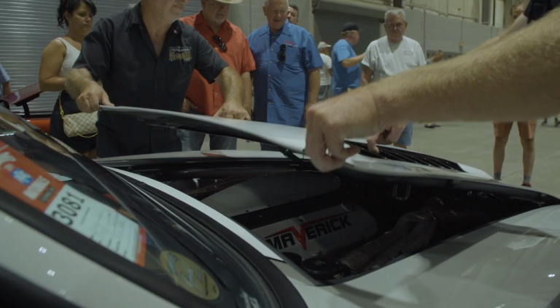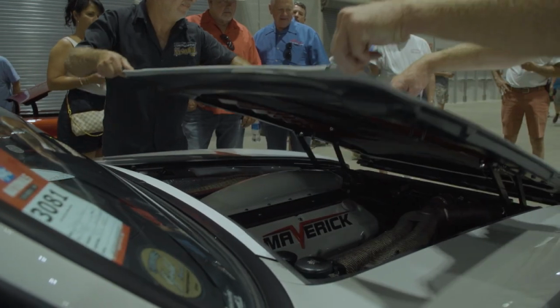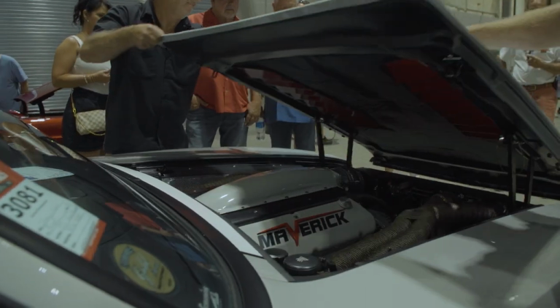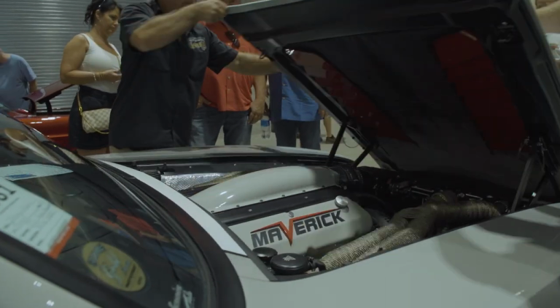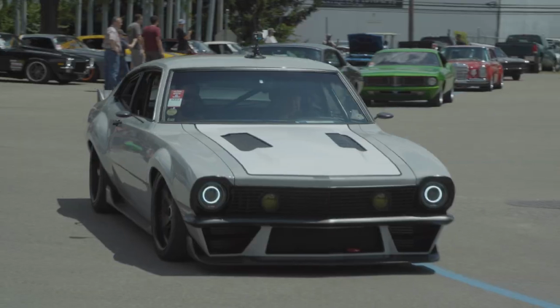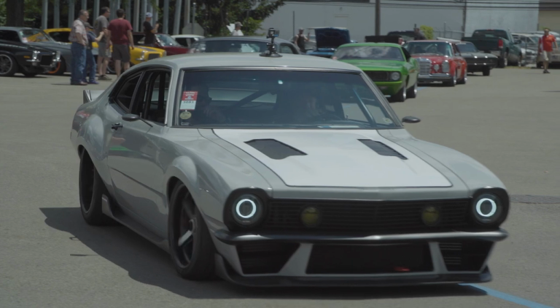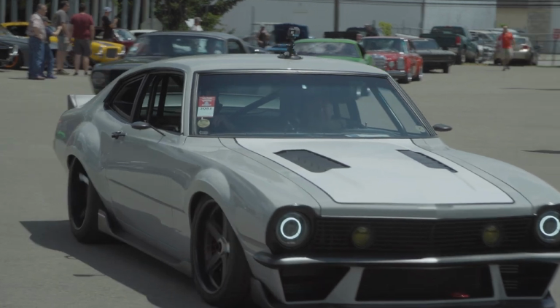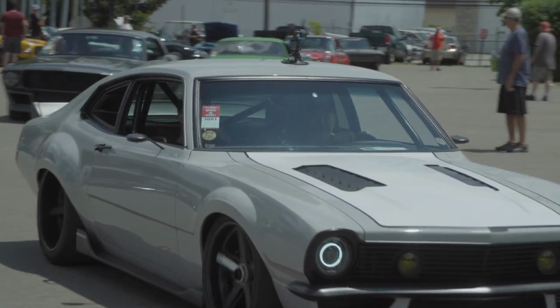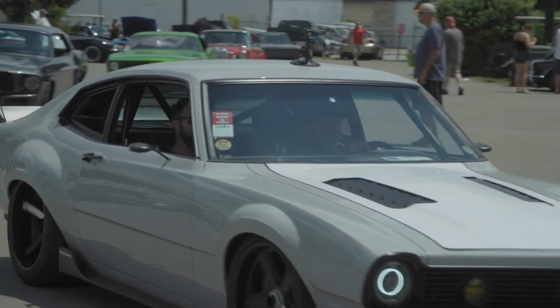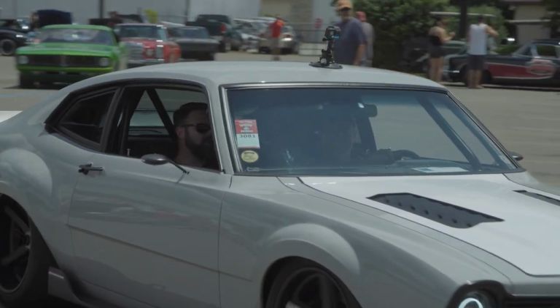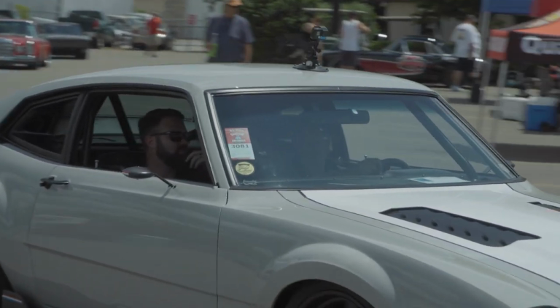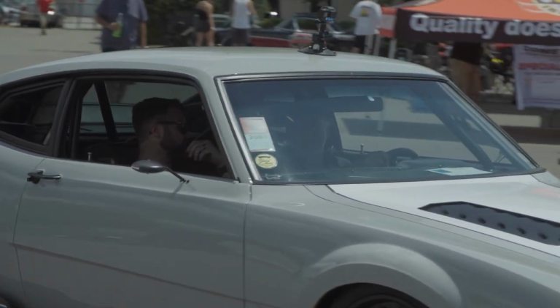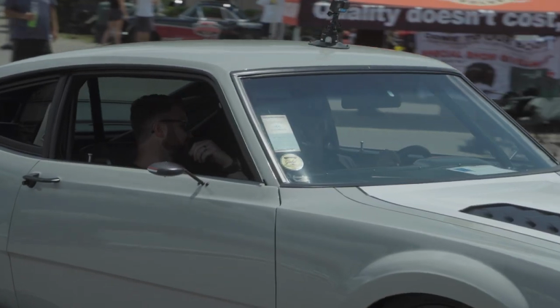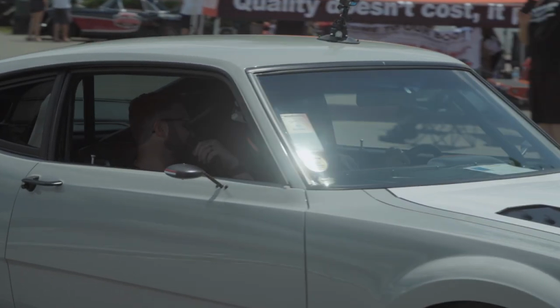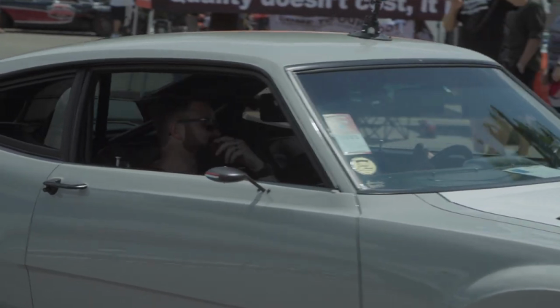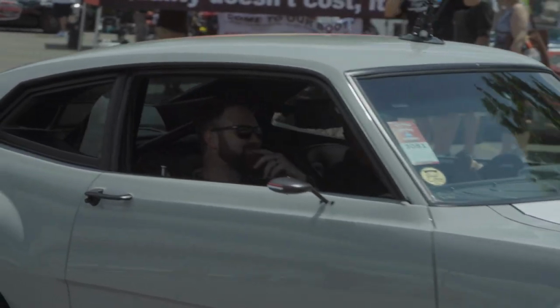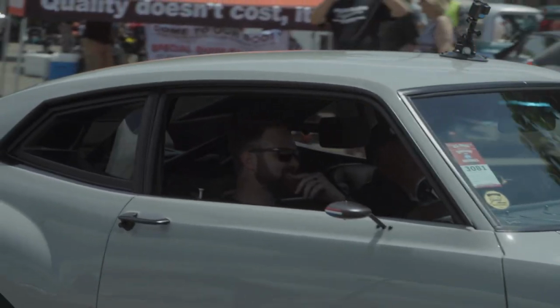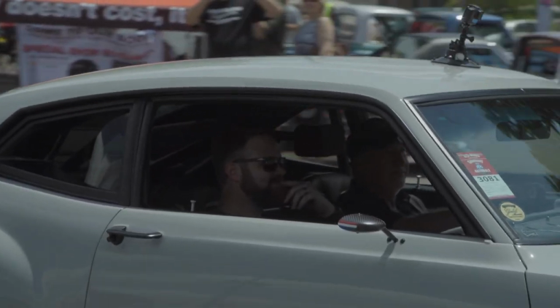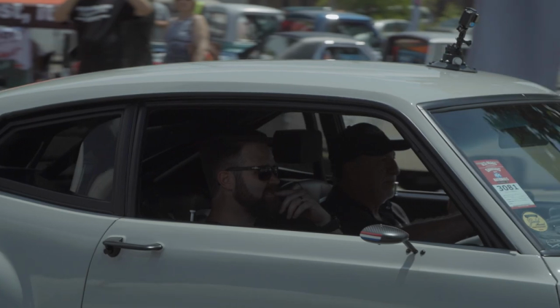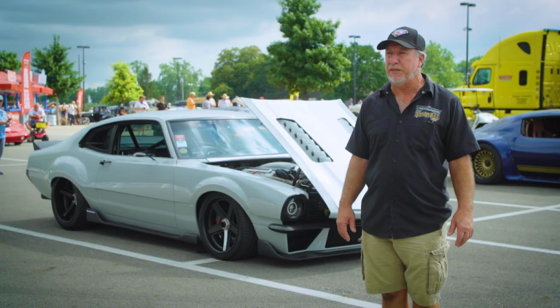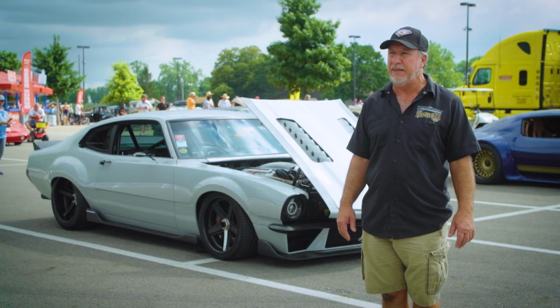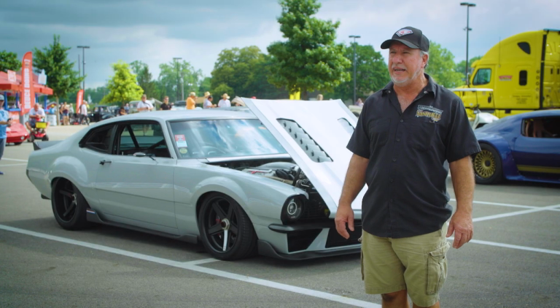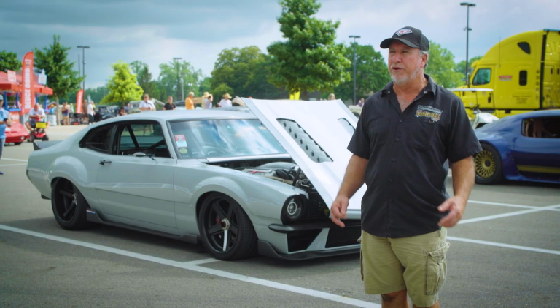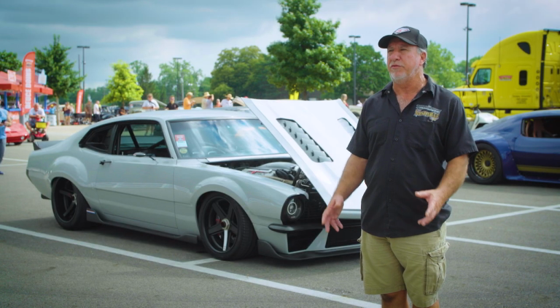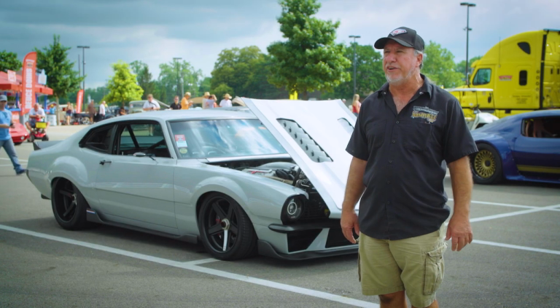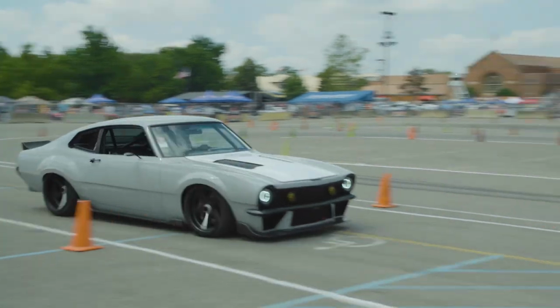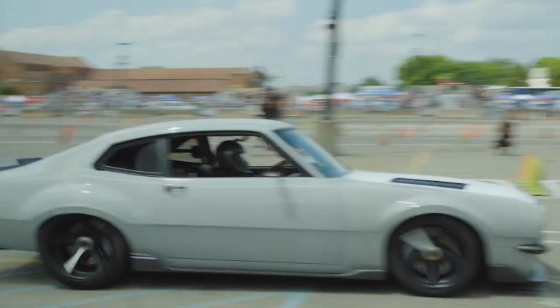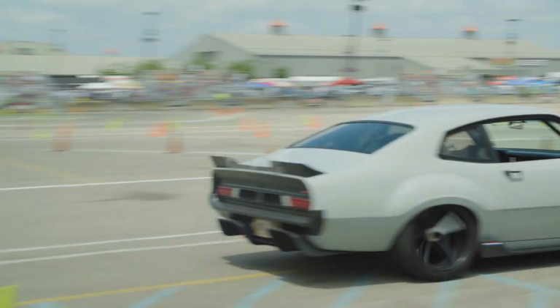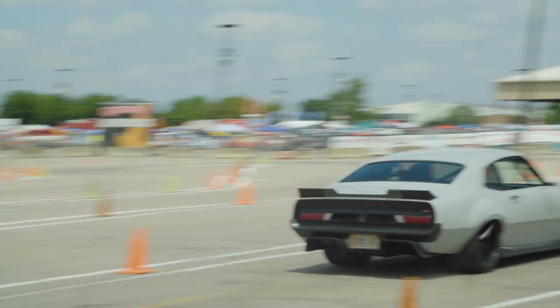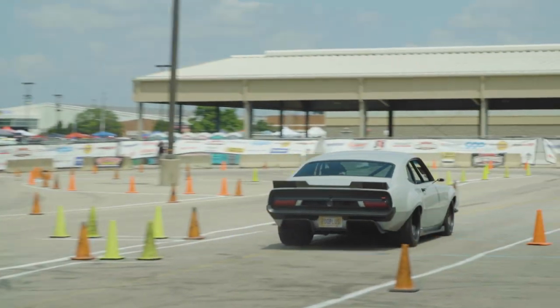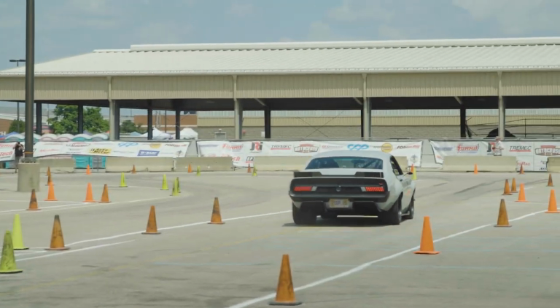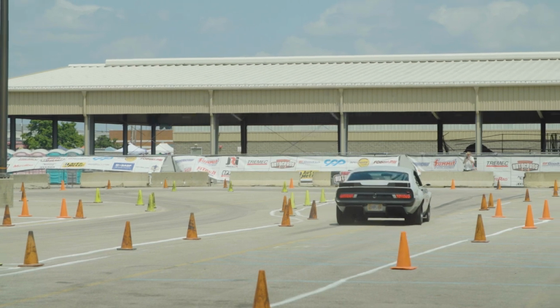Not a lot of people can say that with a build like that. This car is right there at the top of my list of all my cars right now. It's so different — this is something that I never would have thought it would have turned out this way.